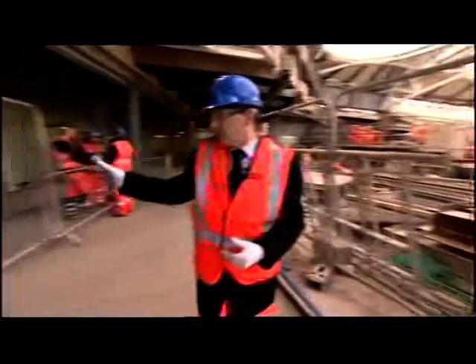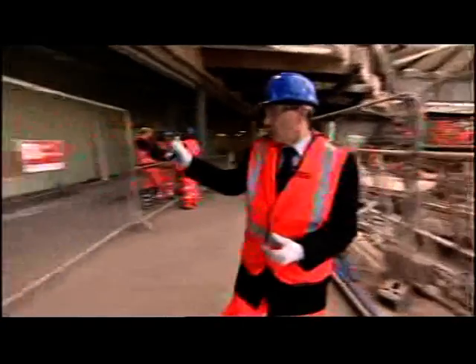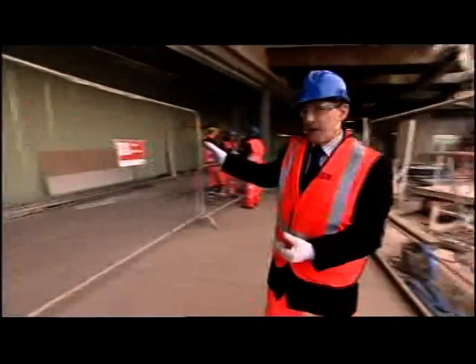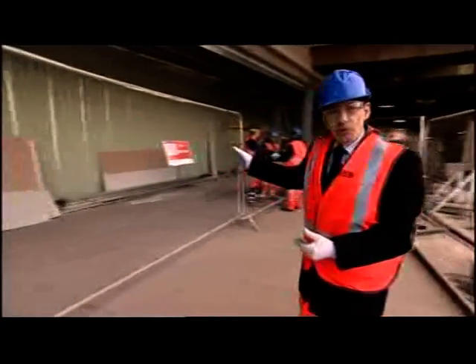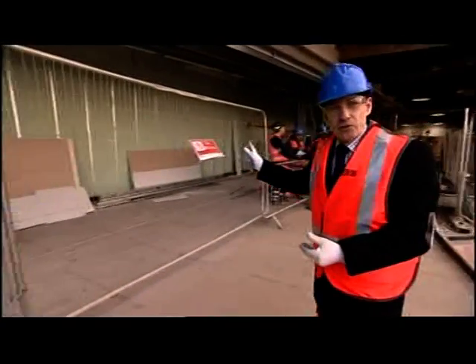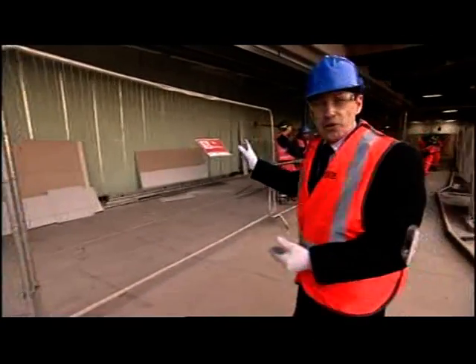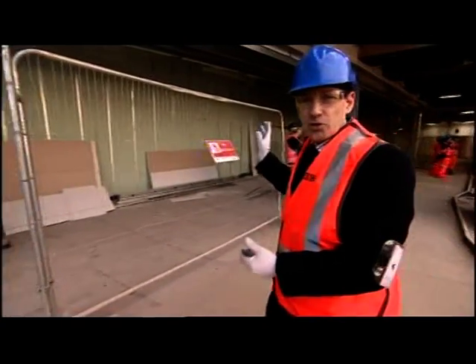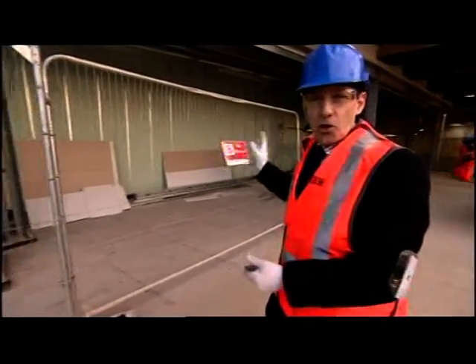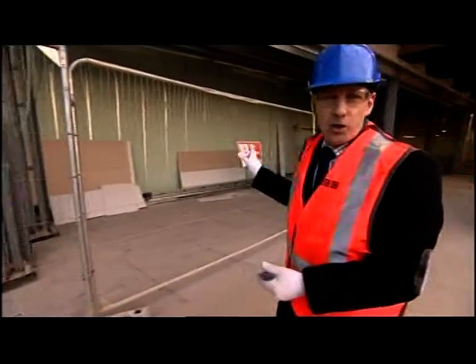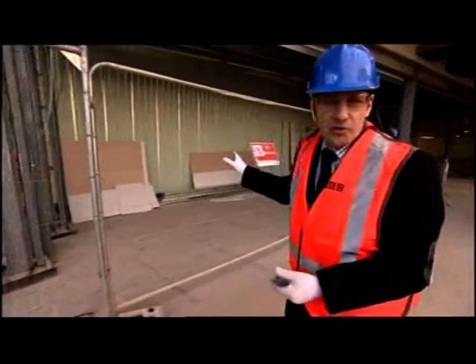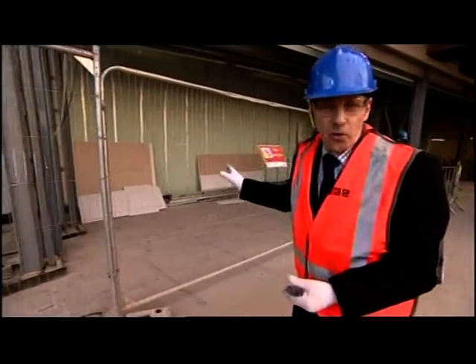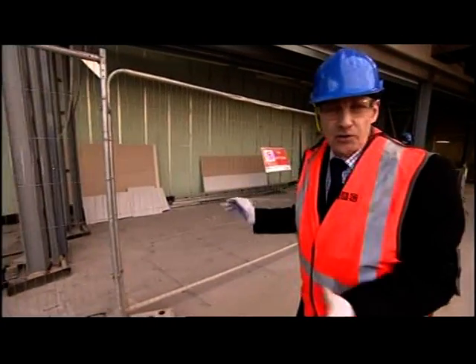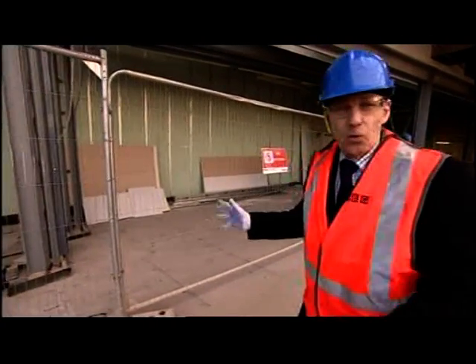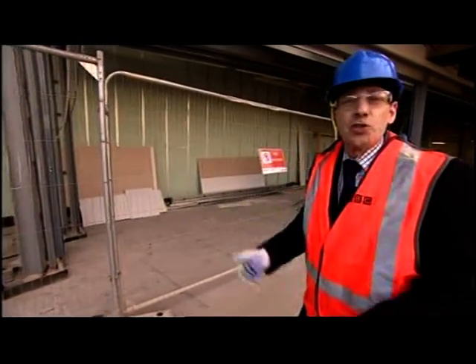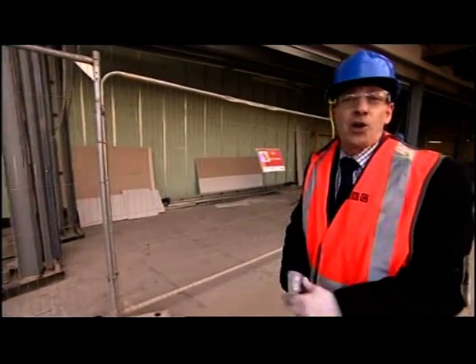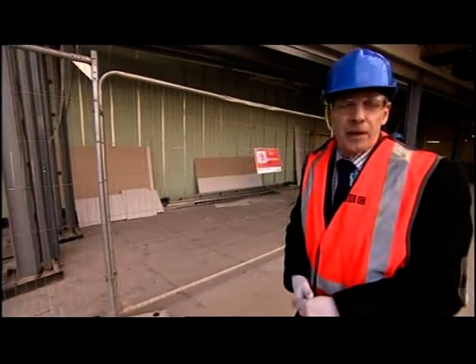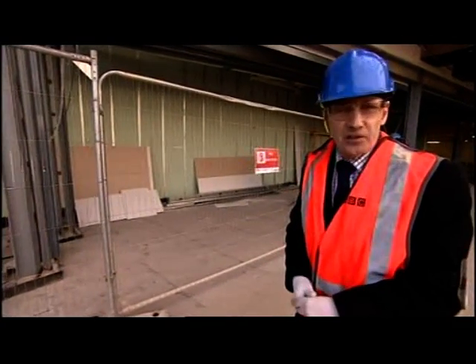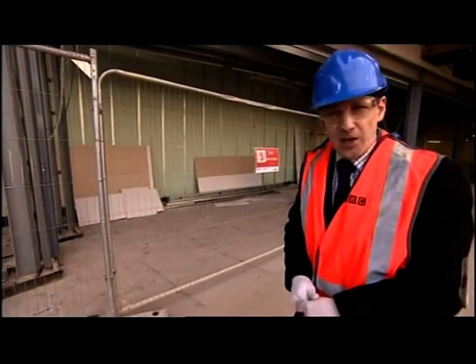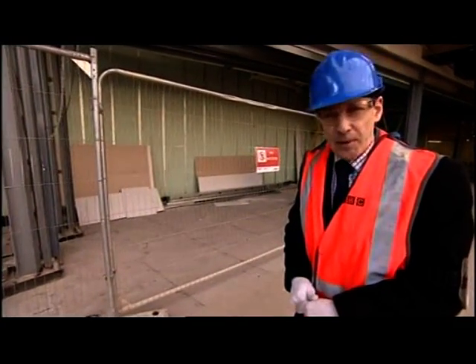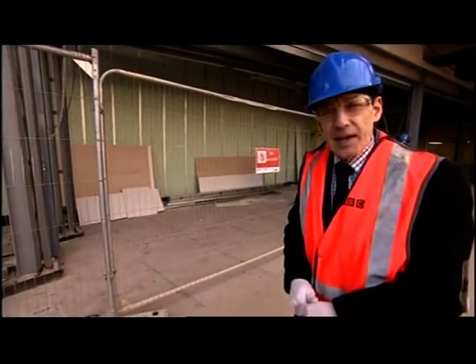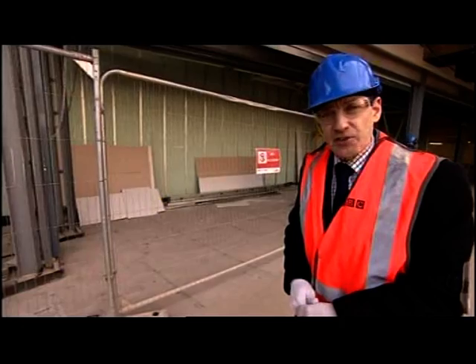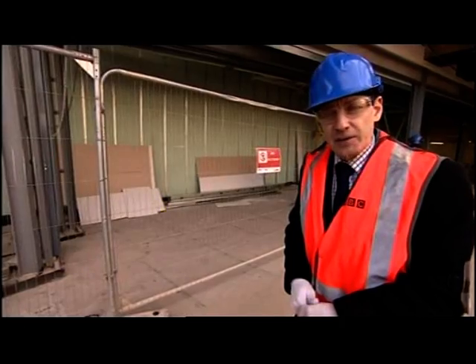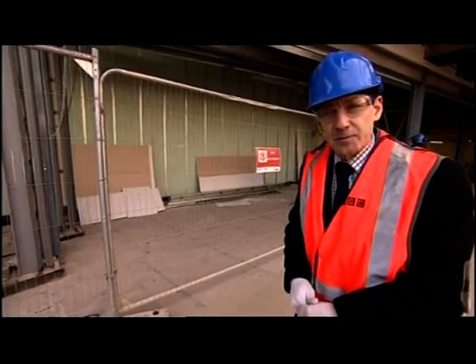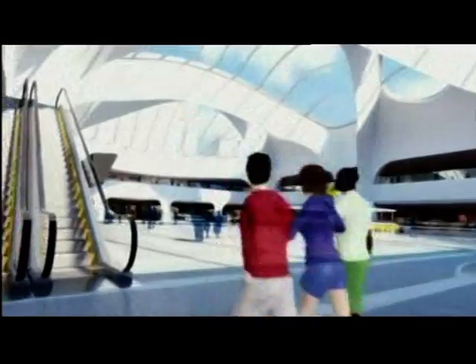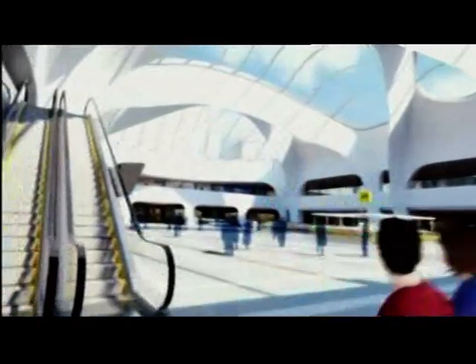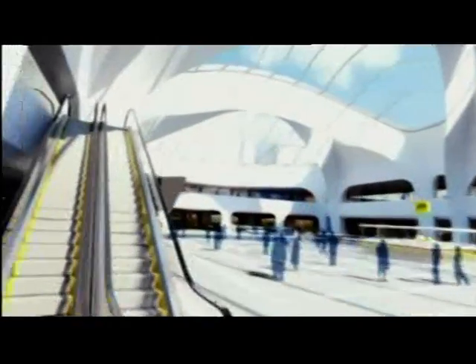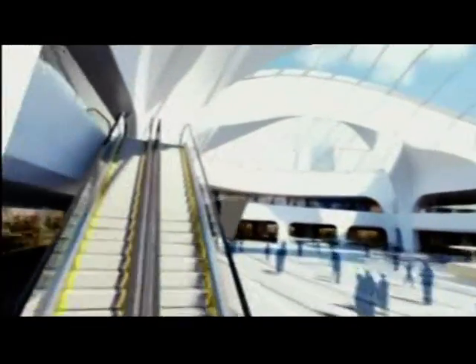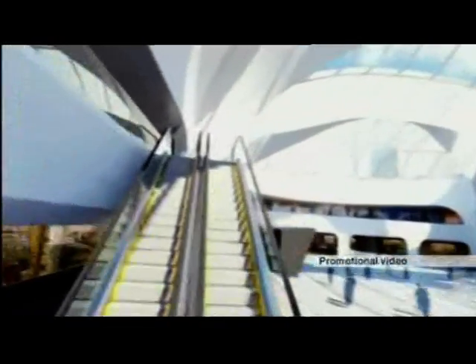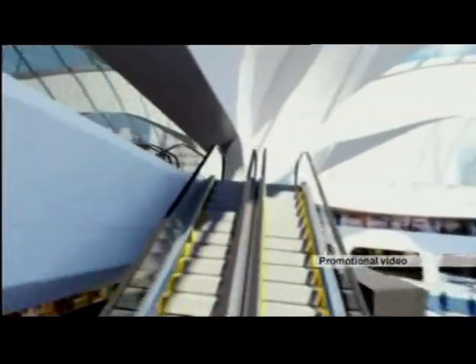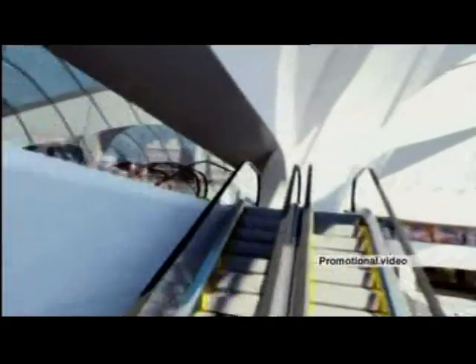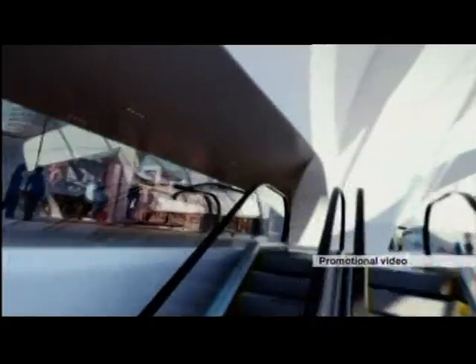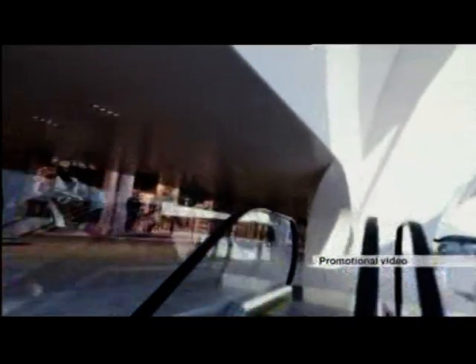This will be the entrance to the new John Lewis store. It's all due to open in September next year.